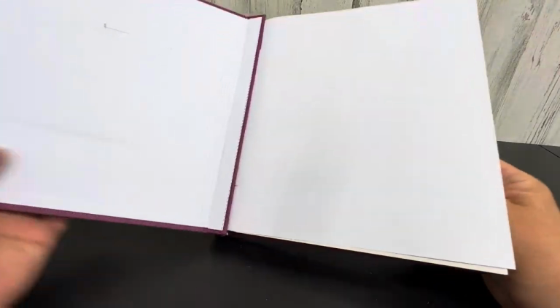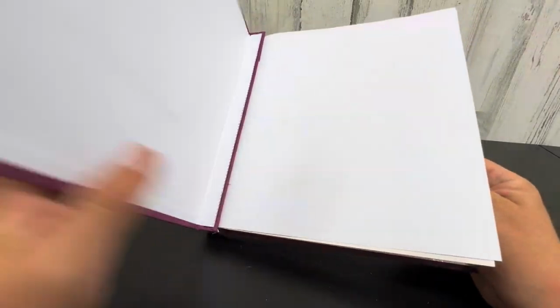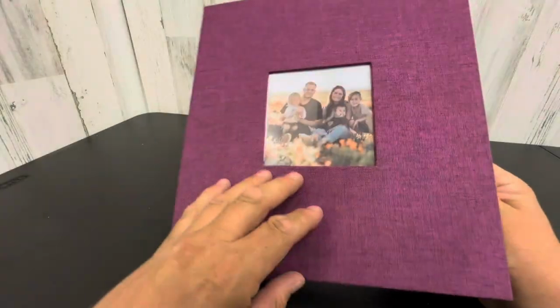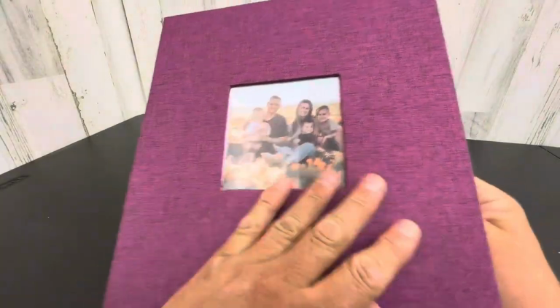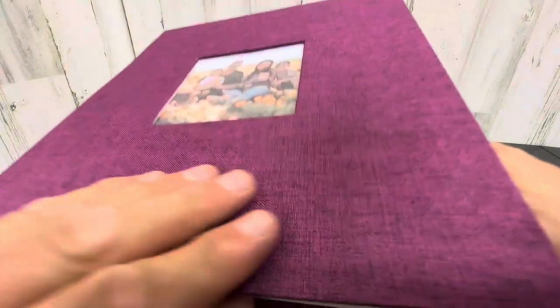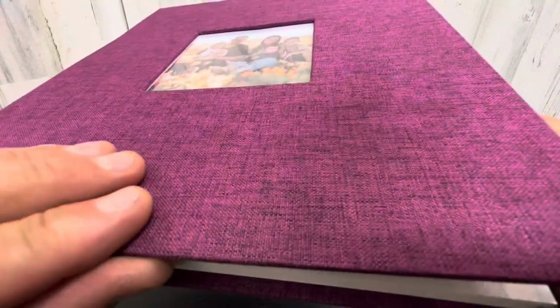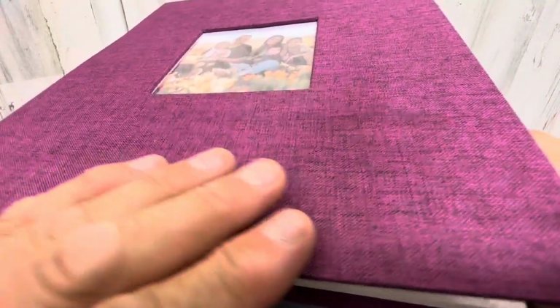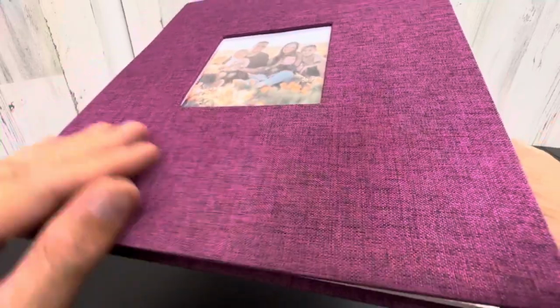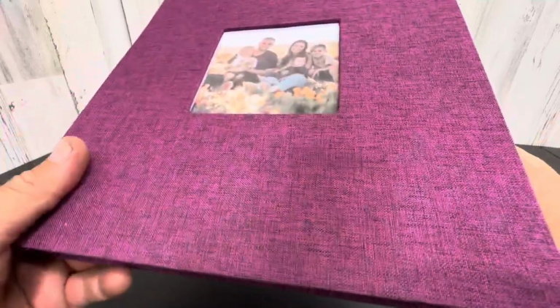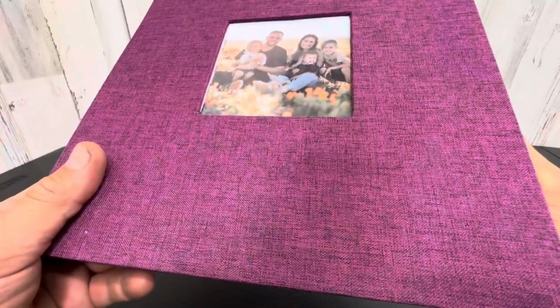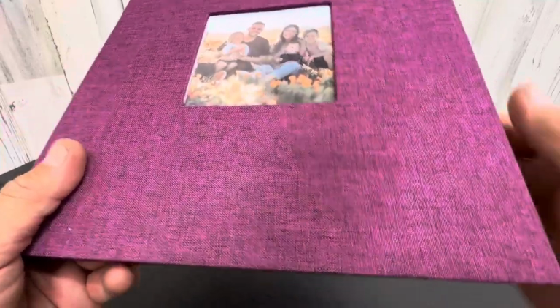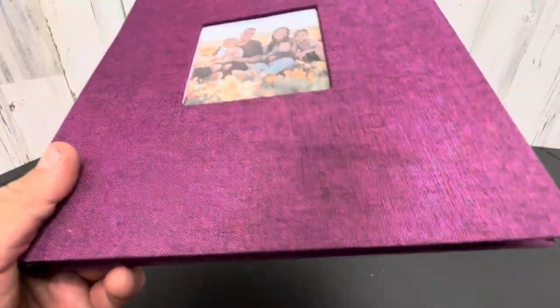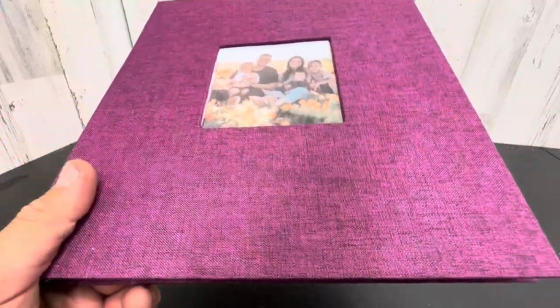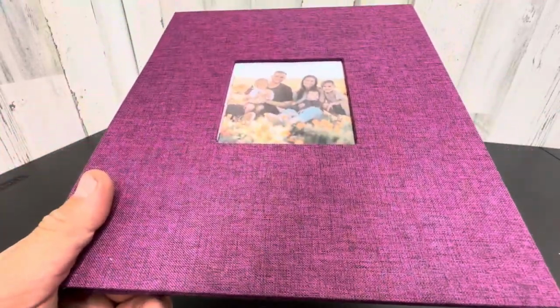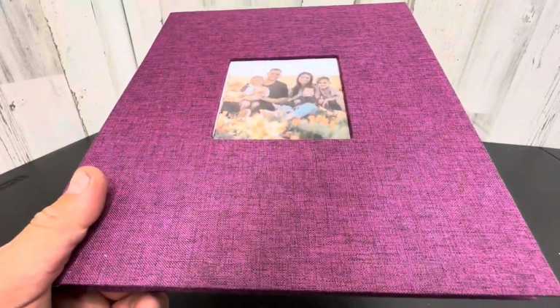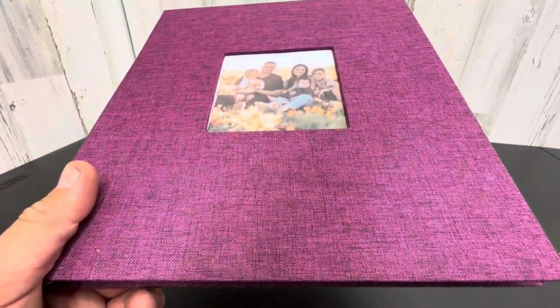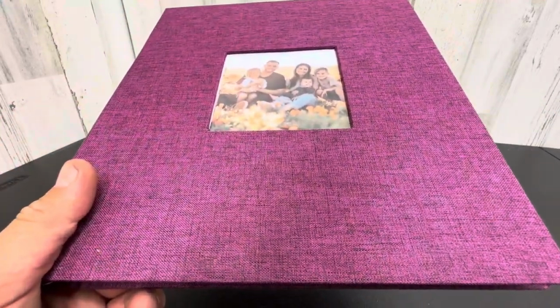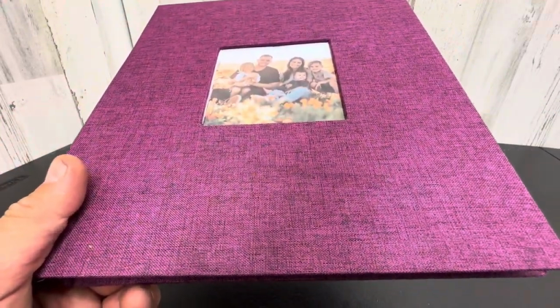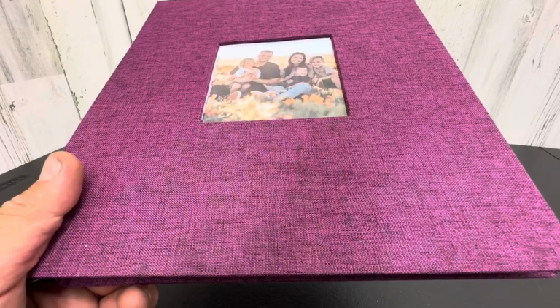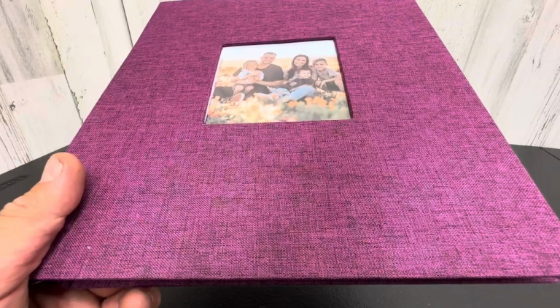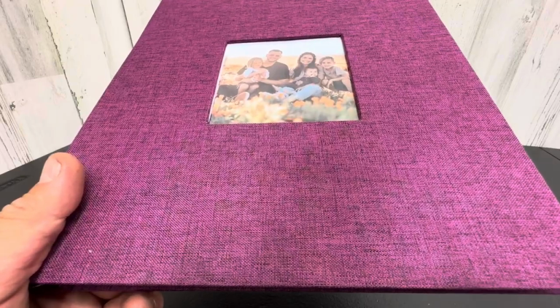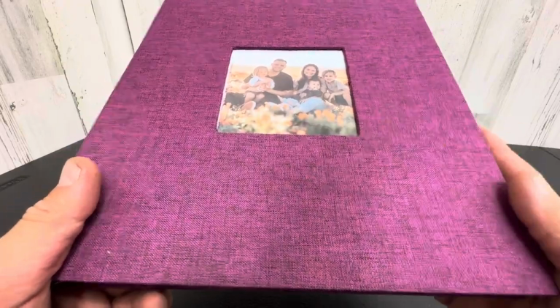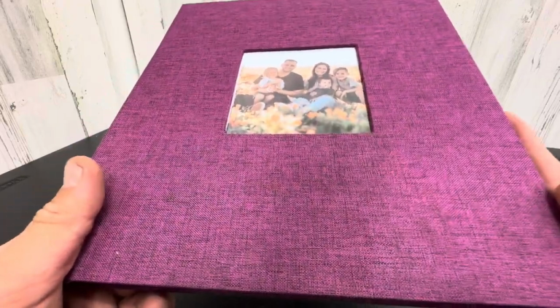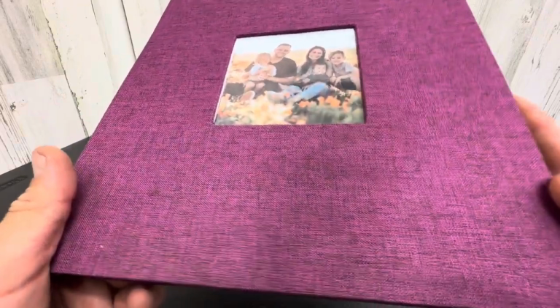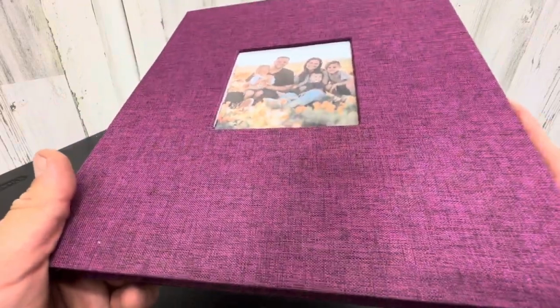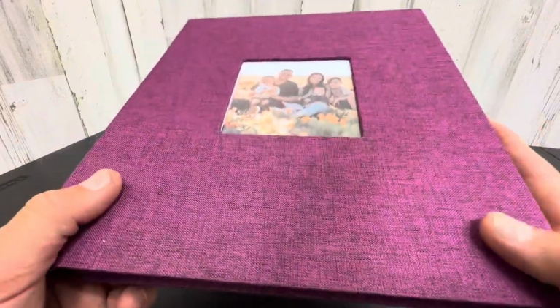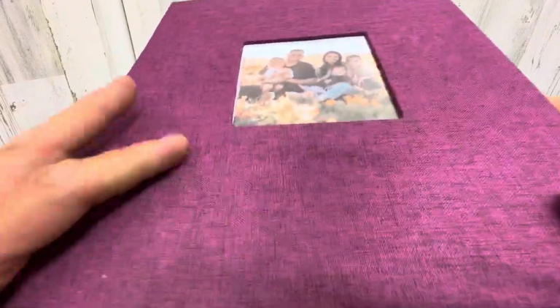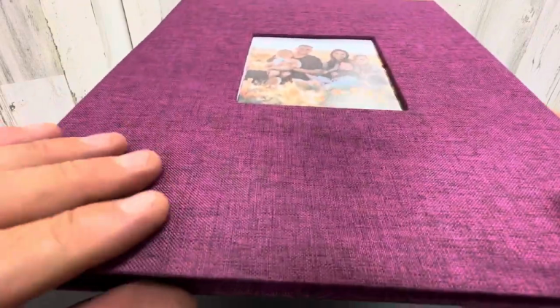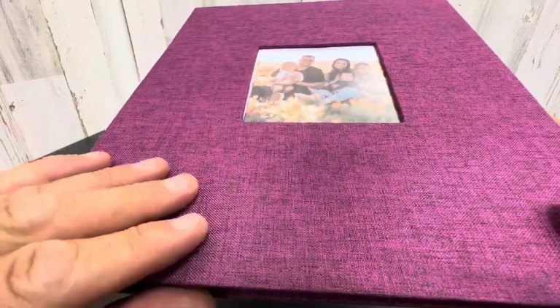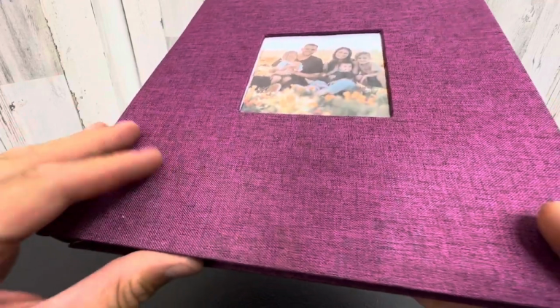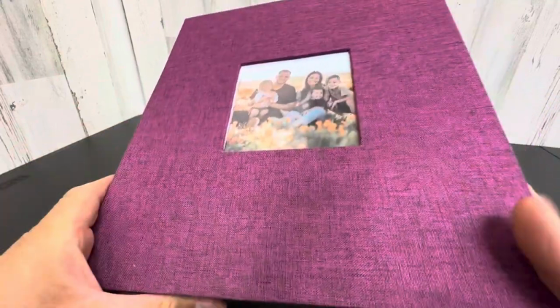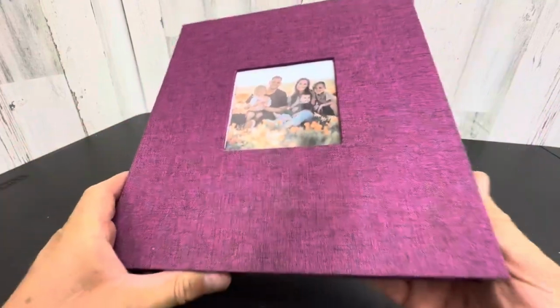This thing is really nice. It's got a purple stitched look. They do come in different colors. I believe they have like a cream, a beige, a black, a blue, a green, an orange, a pink, a red. I mean, they come in like every color you can imagine. This is a really nice lavender purple type color though.